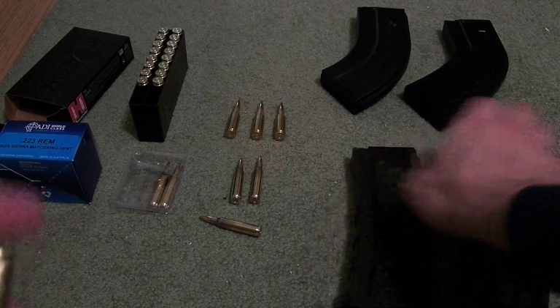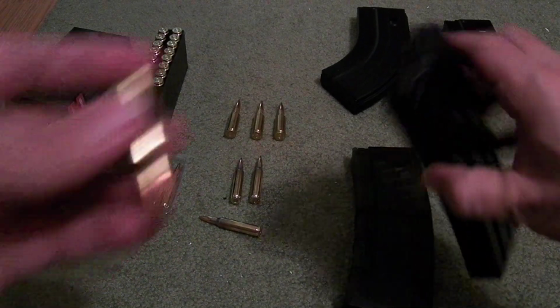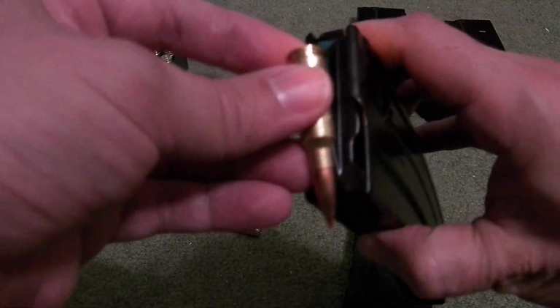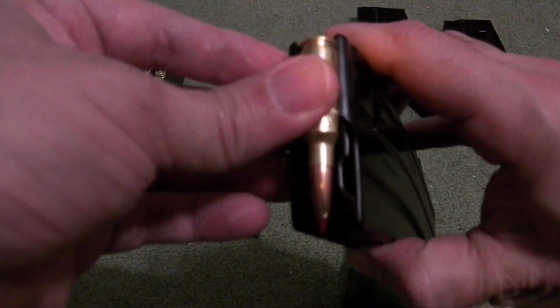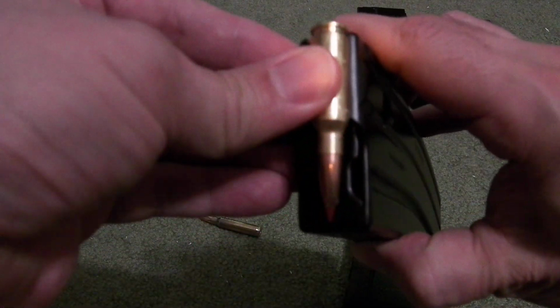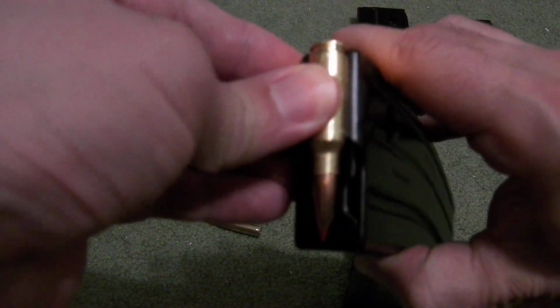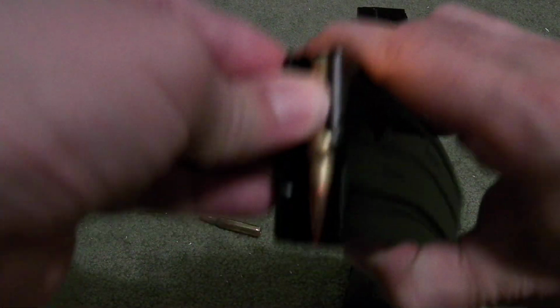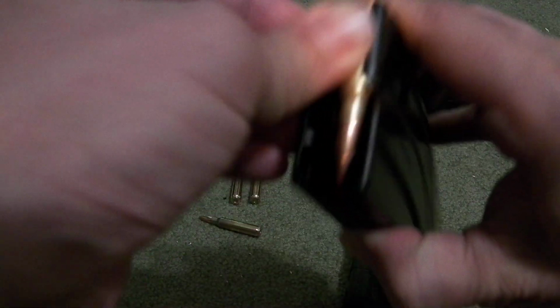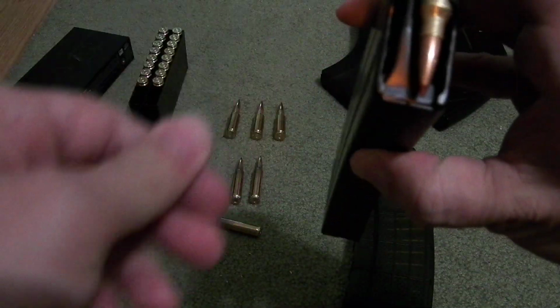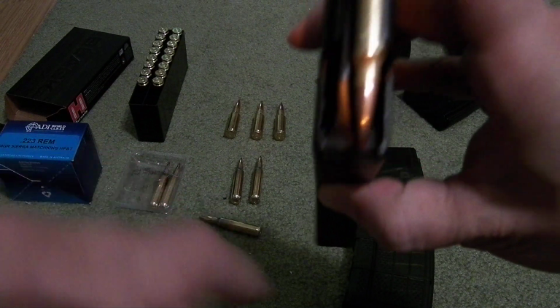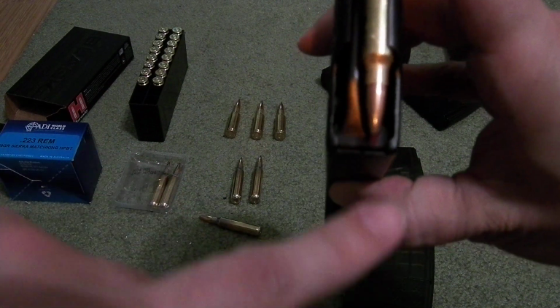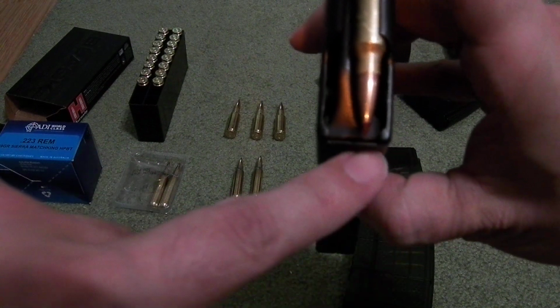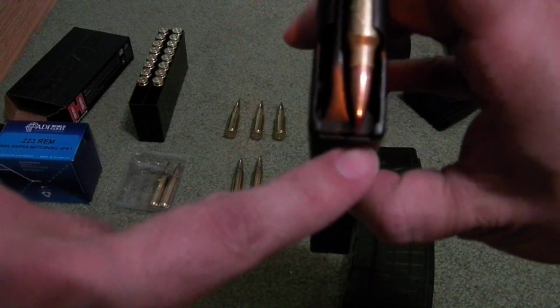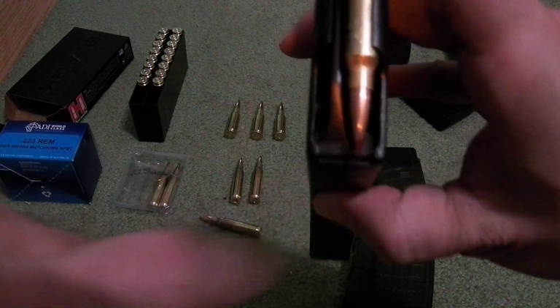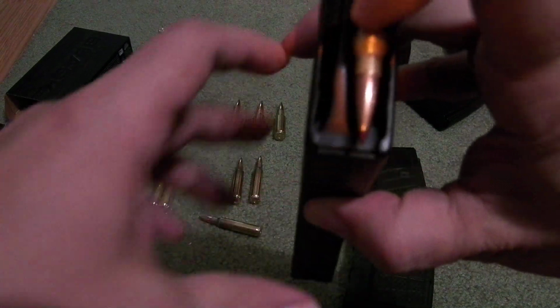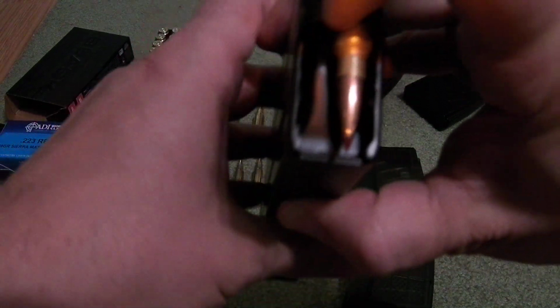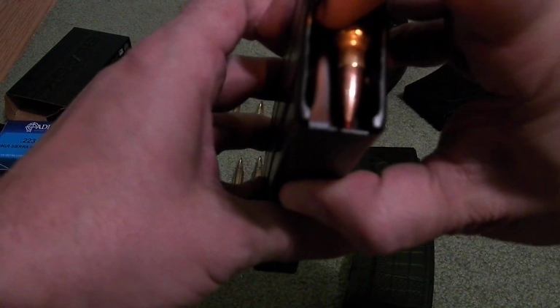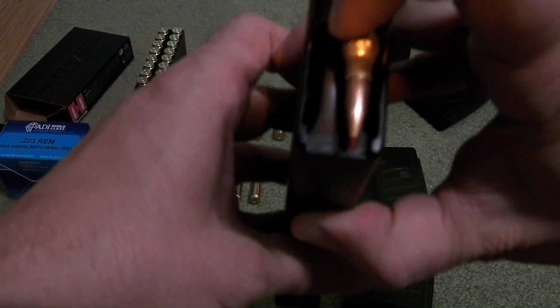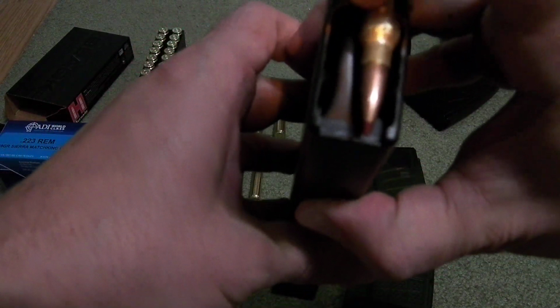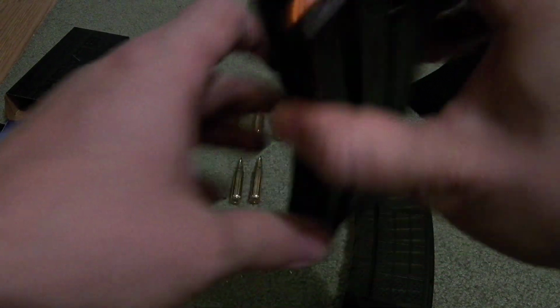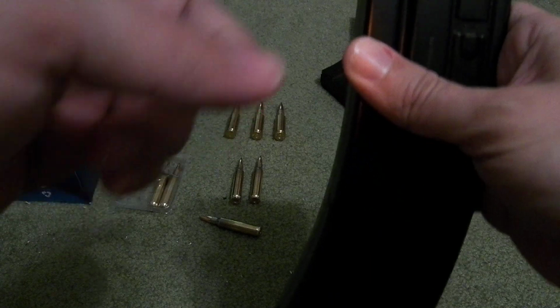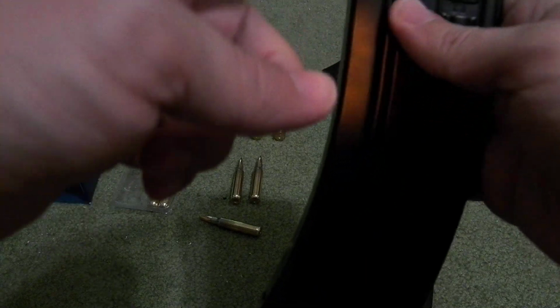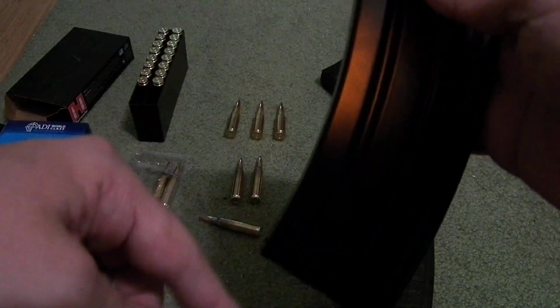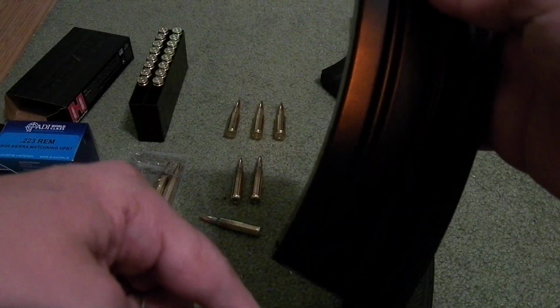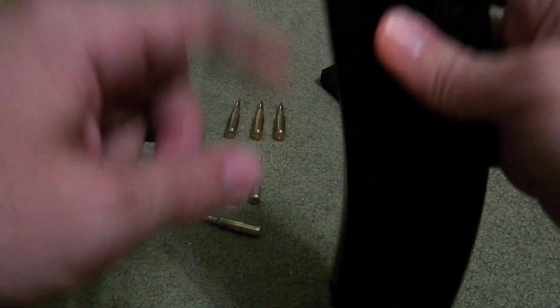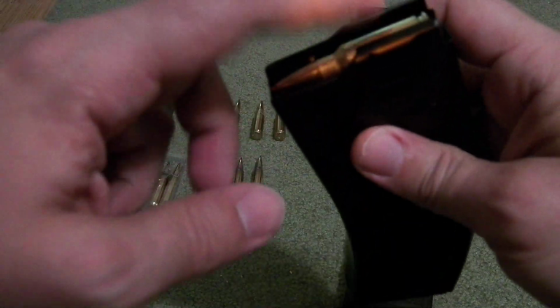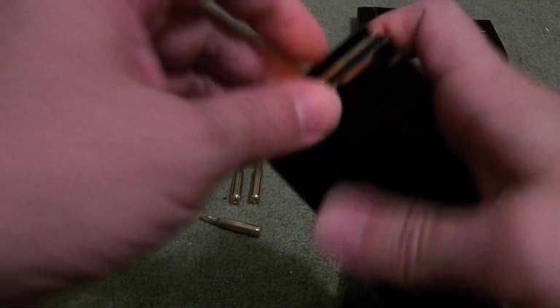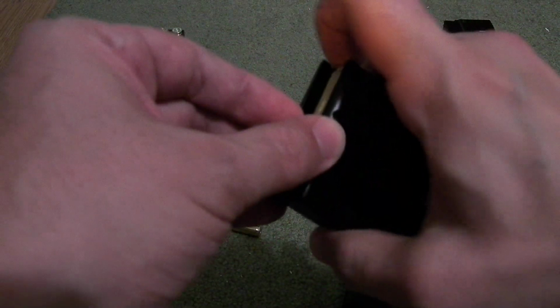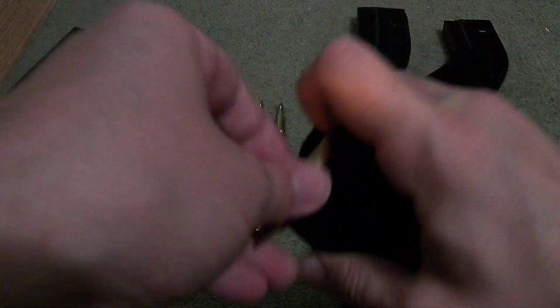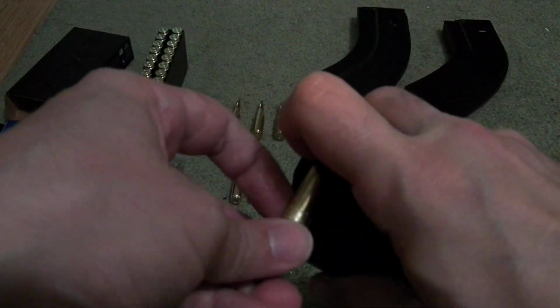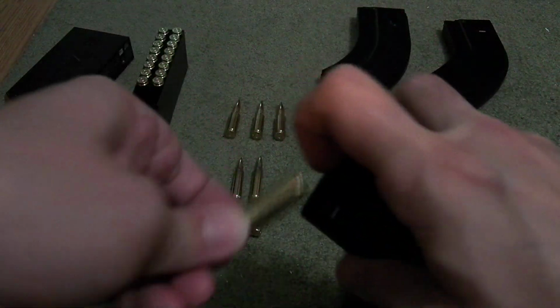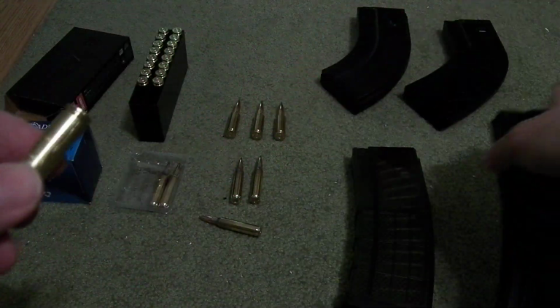While 6.5 Grendel will feed in steel magazines — there is enough room for it to actually go down — you'll wind up having stacking problems because it has more of a taper than the .223 does.